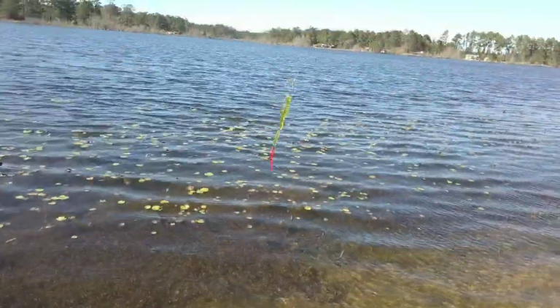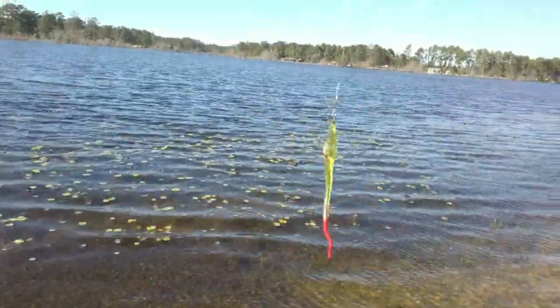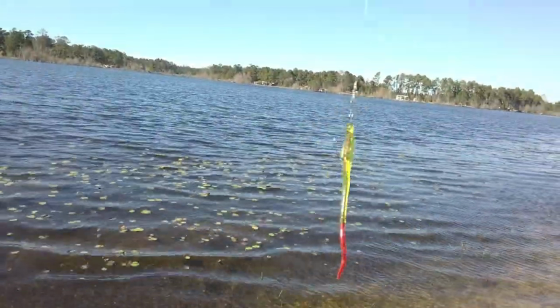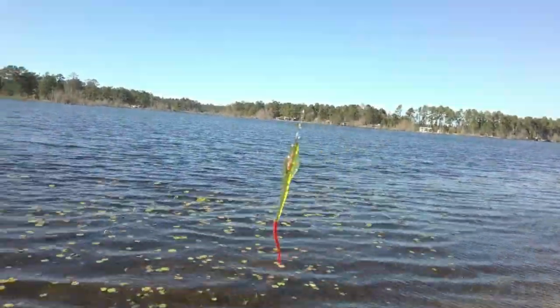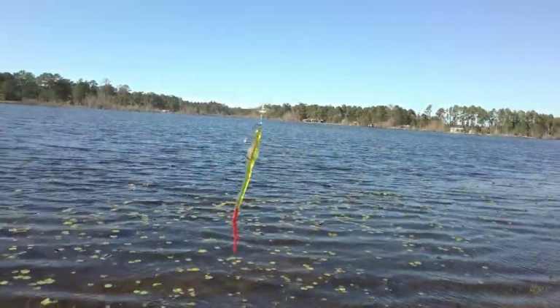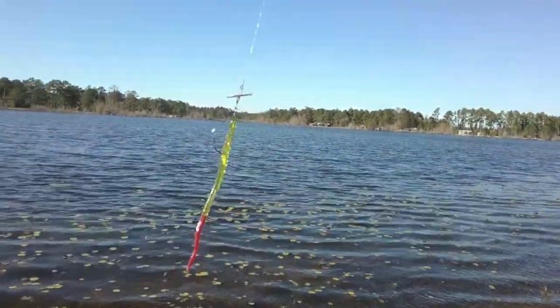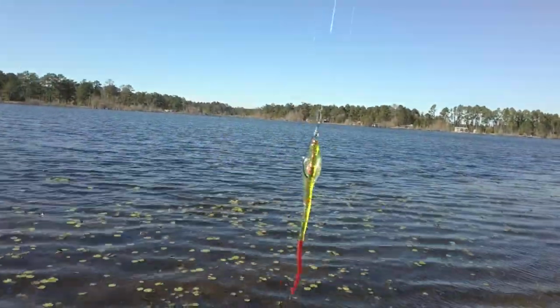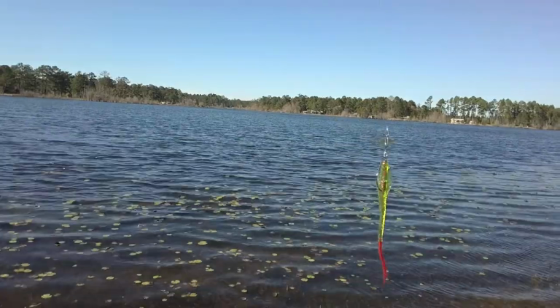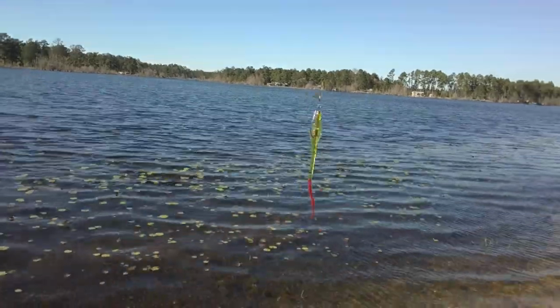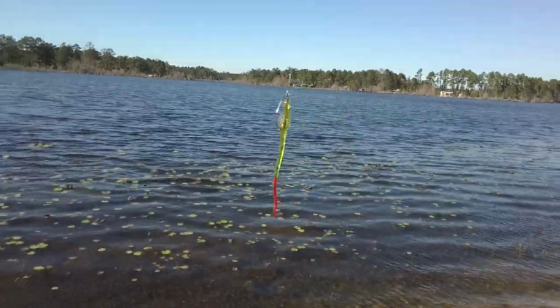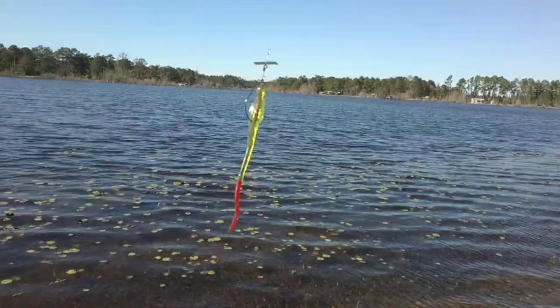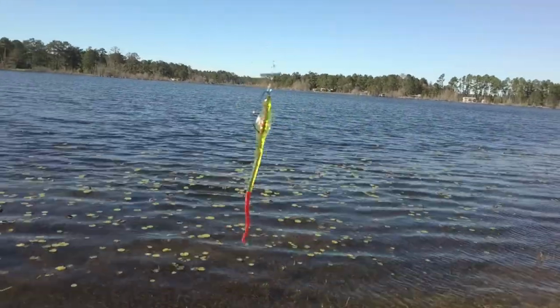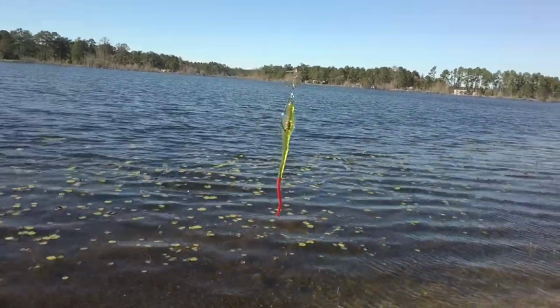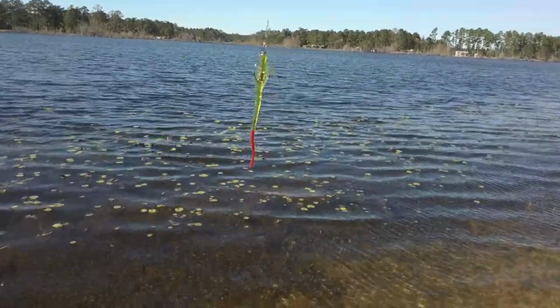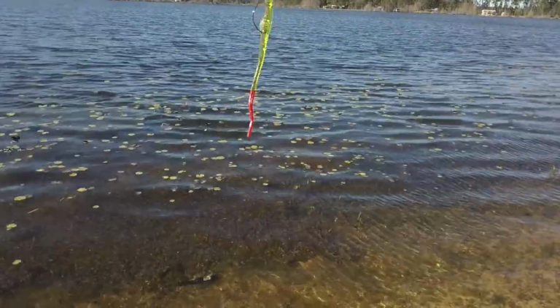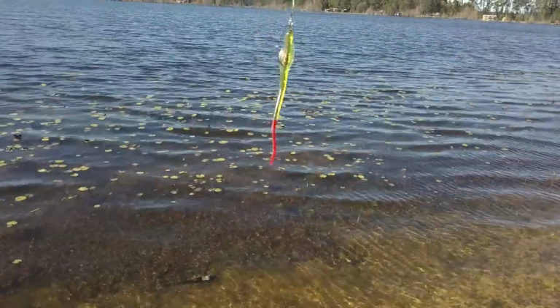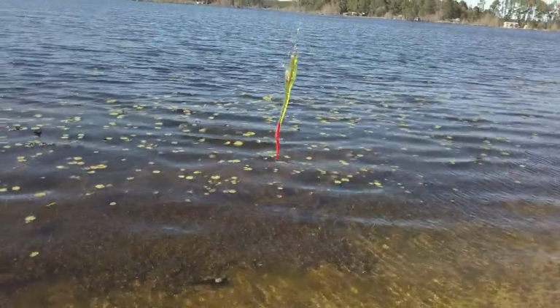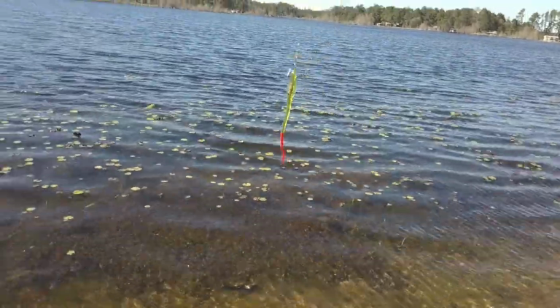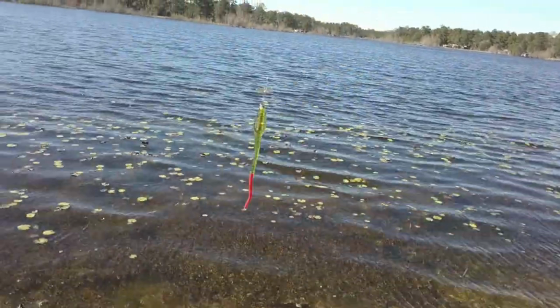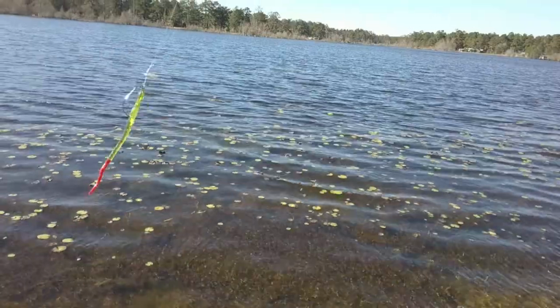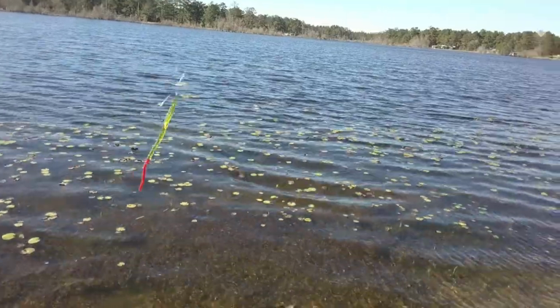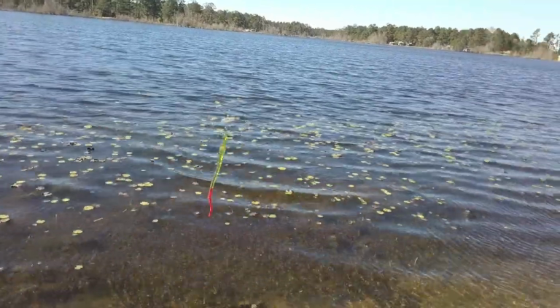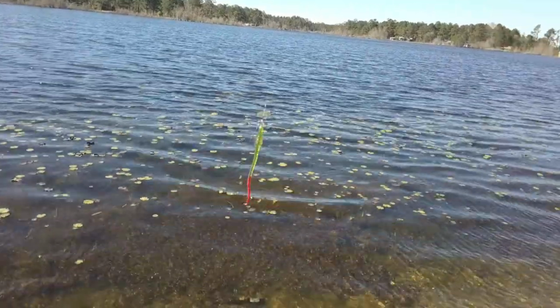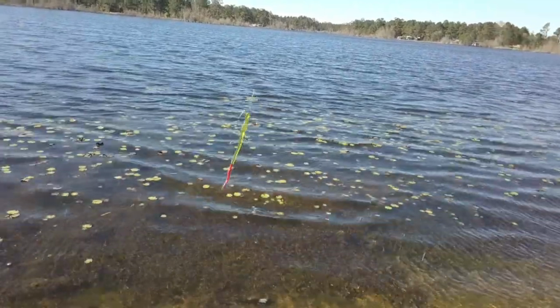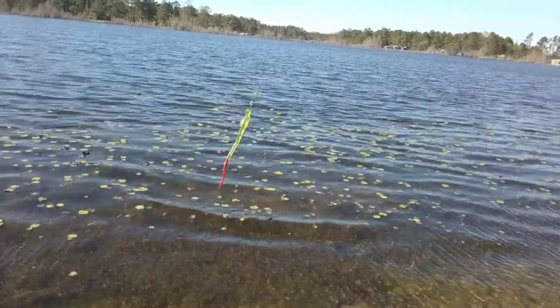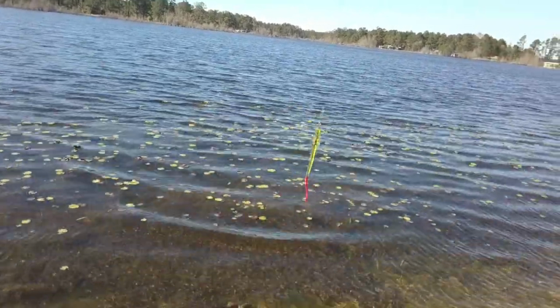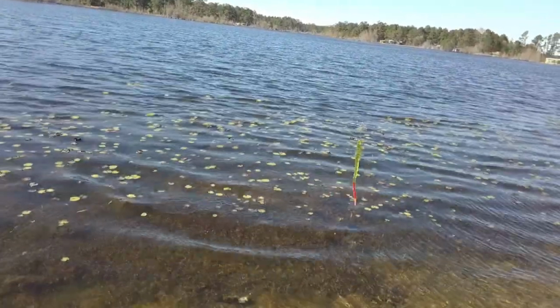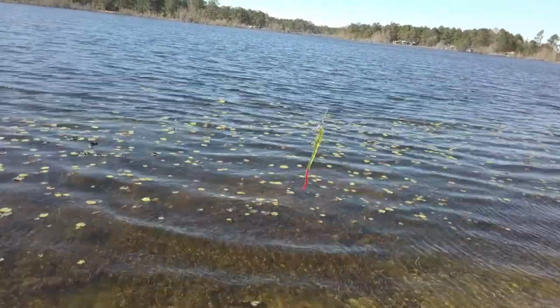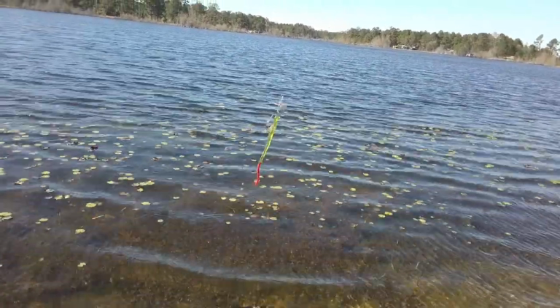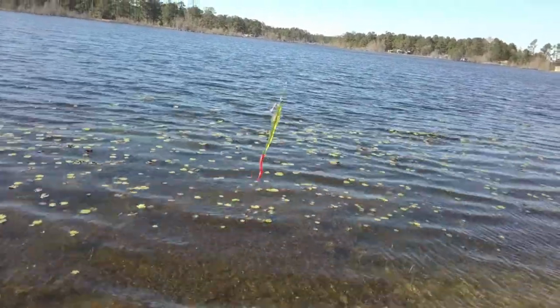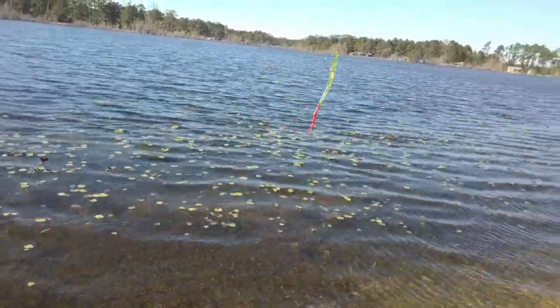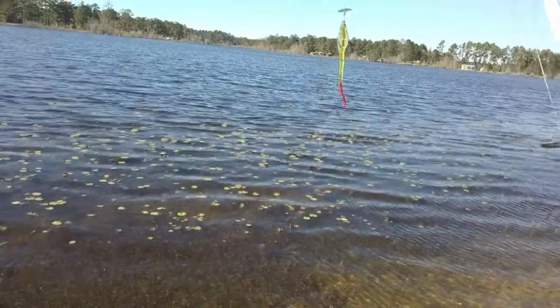The little flasher causes vibration and flashes. And then attached to that is a uniquely shaped worm — I don't think I've ever seen anything like it. It's shaped like a cobra head.